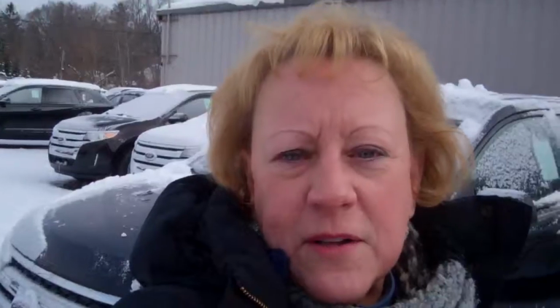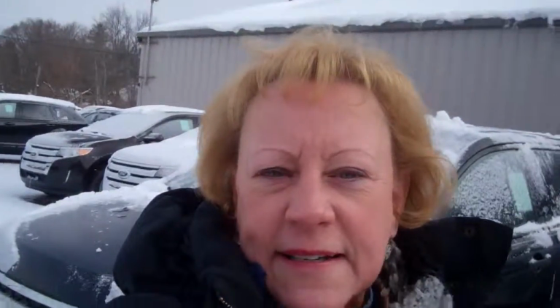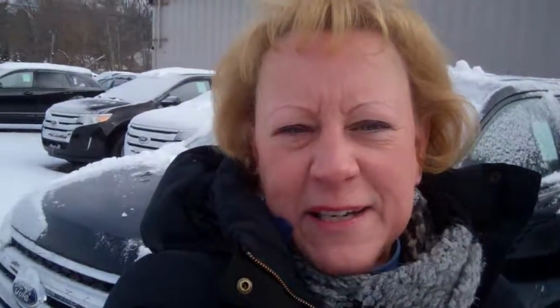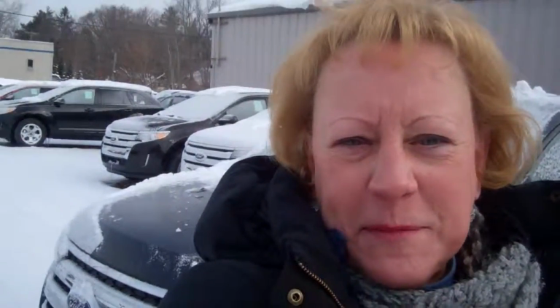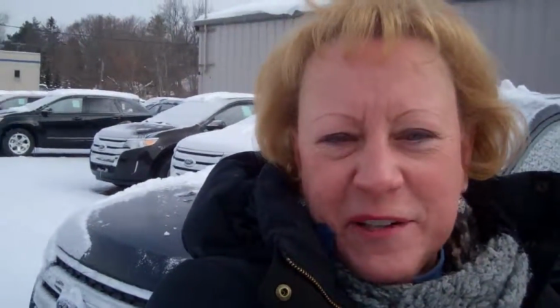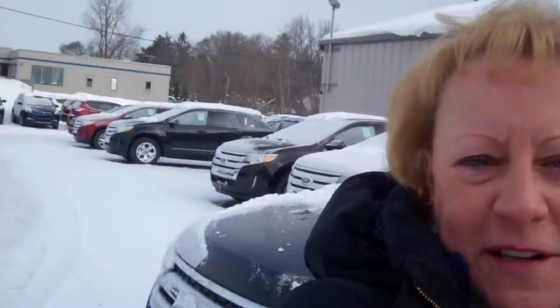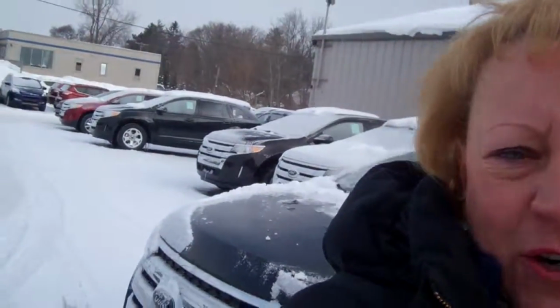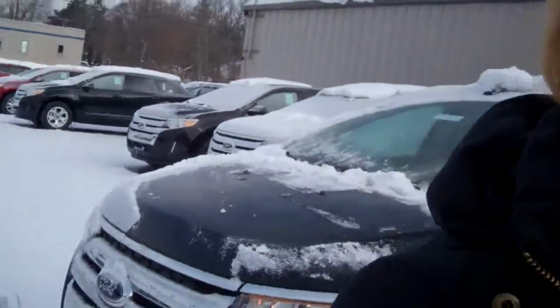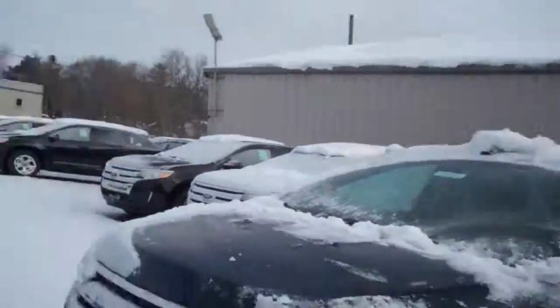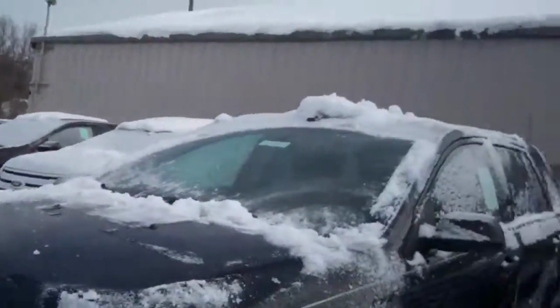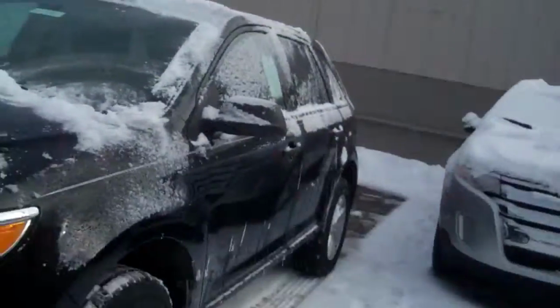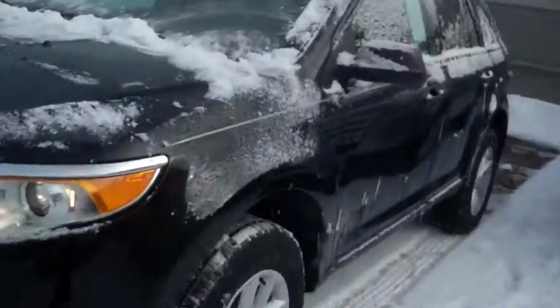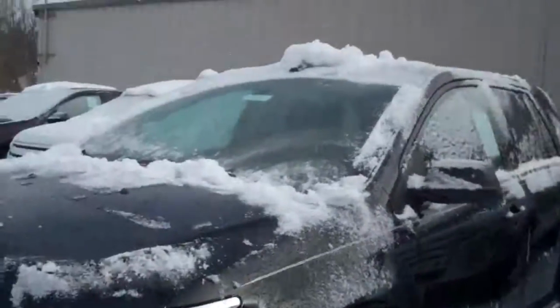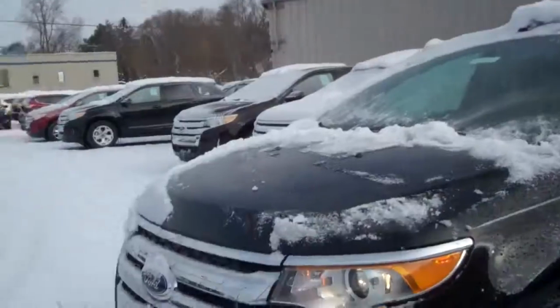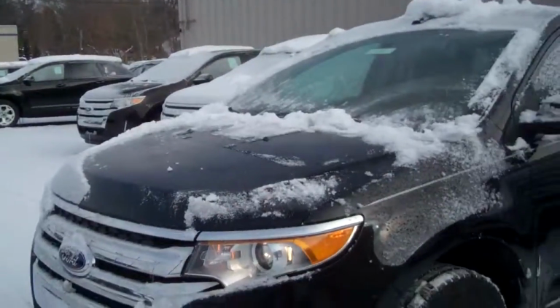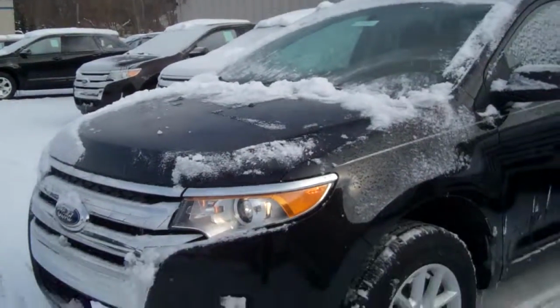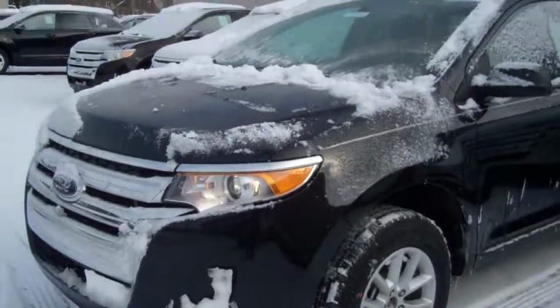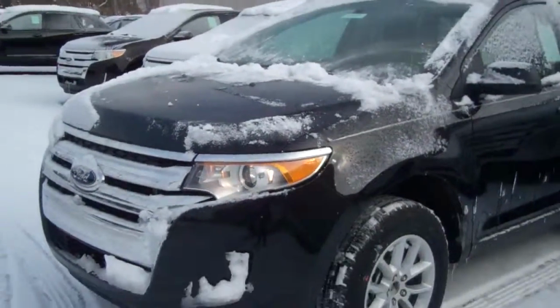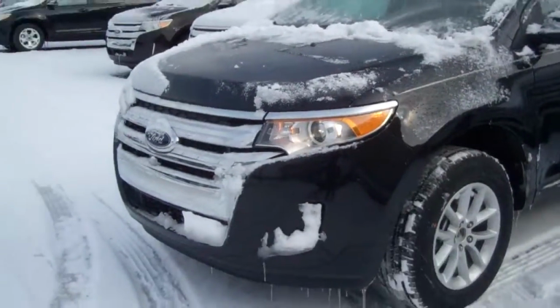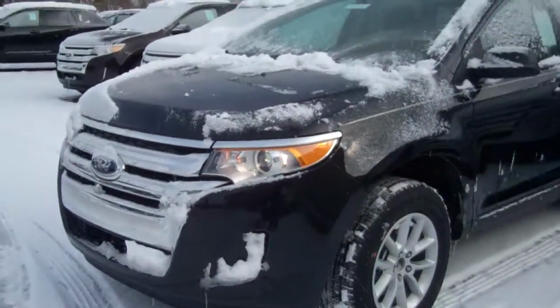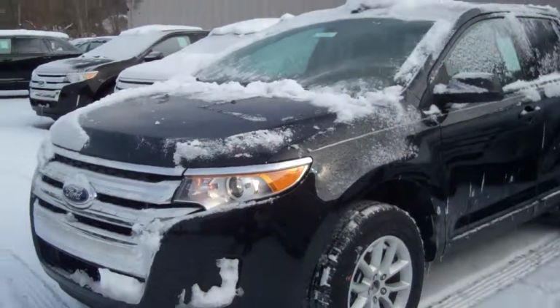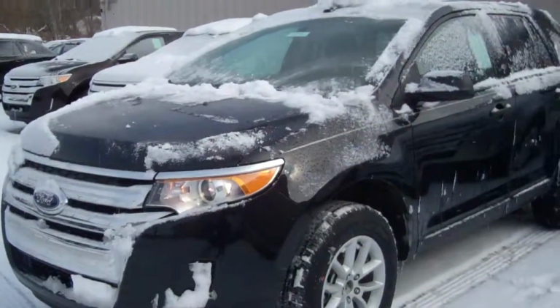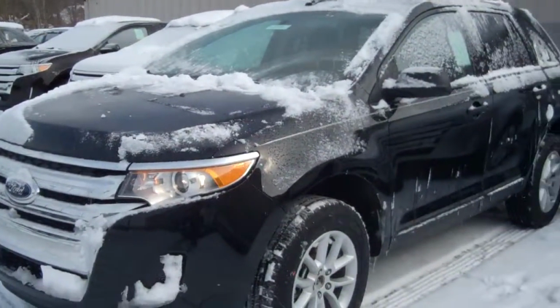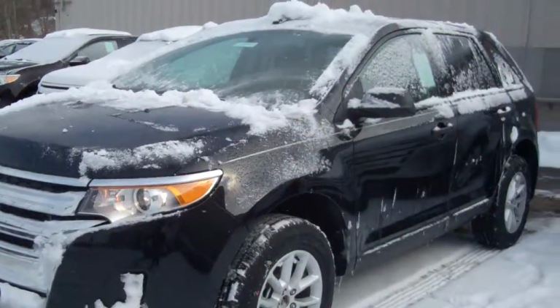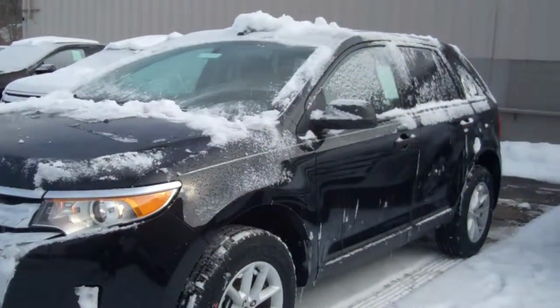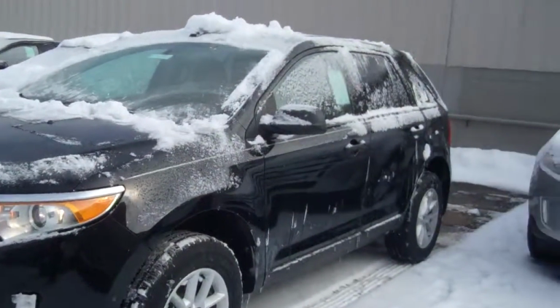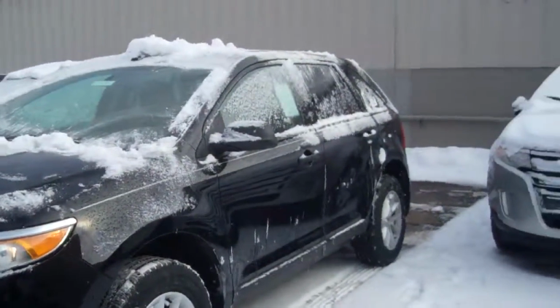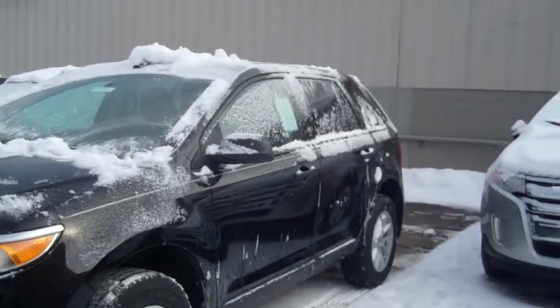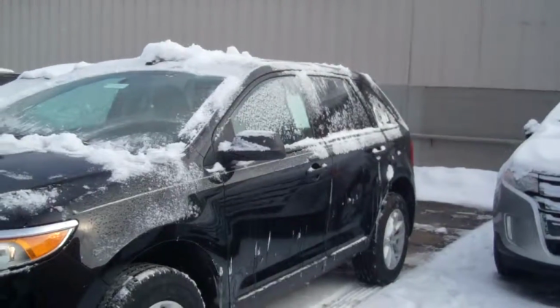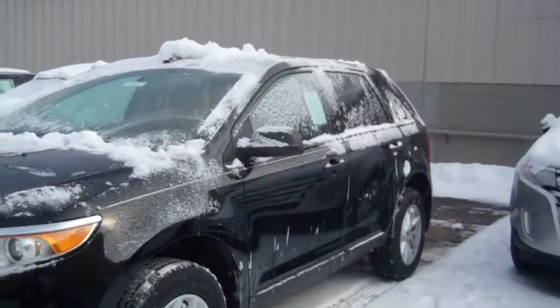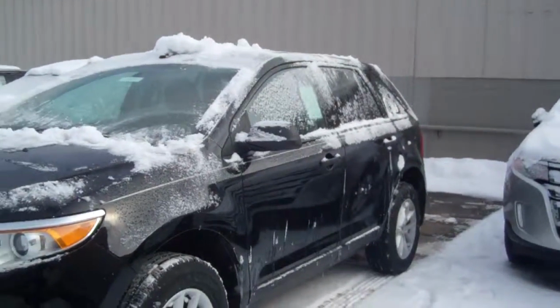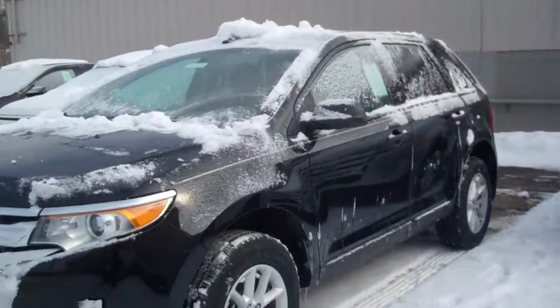Hi, Marlena. Donna here from Skelnick Ford in Lake Orion, where I have a beautiful 2013 Edge. We have two left in black, an SE version with fantastic rebates and incentives.